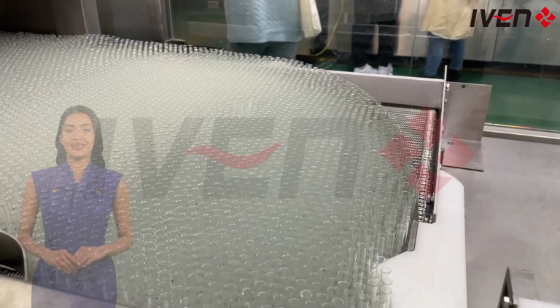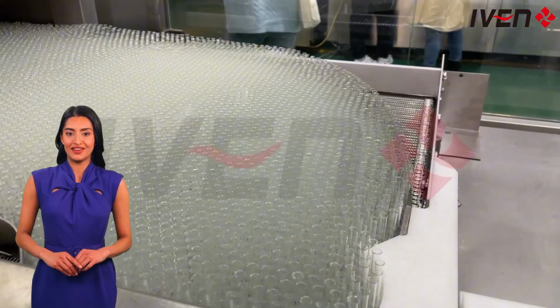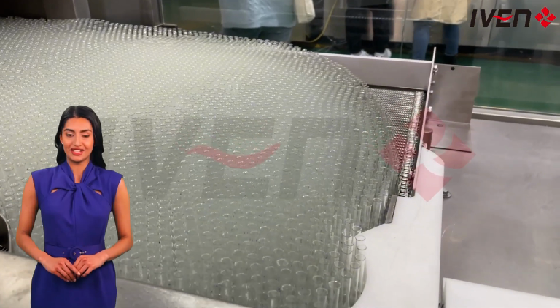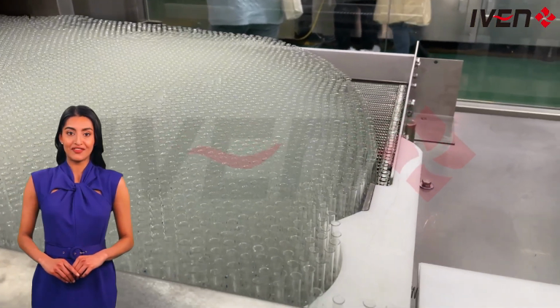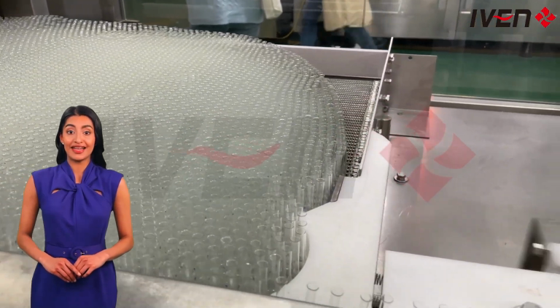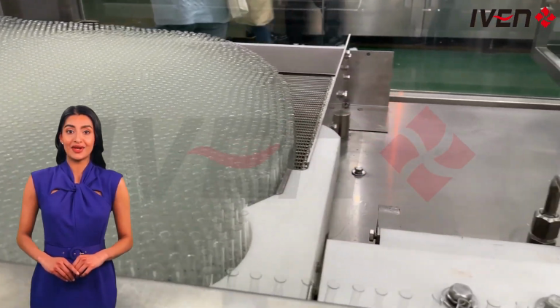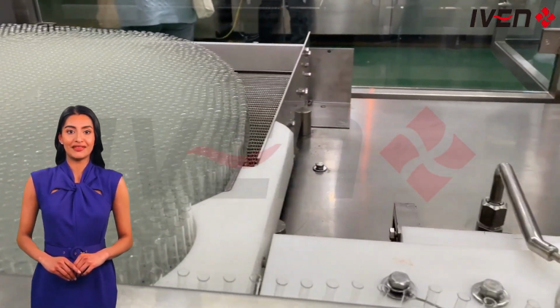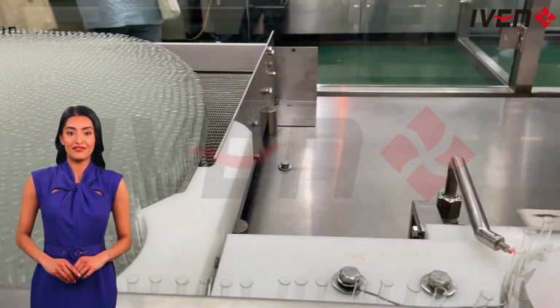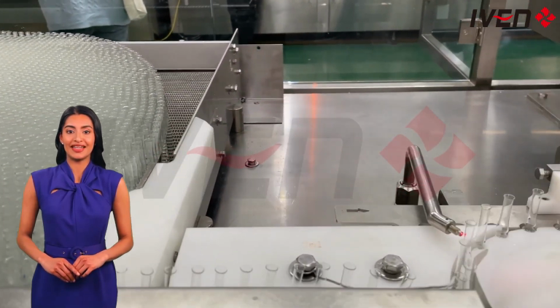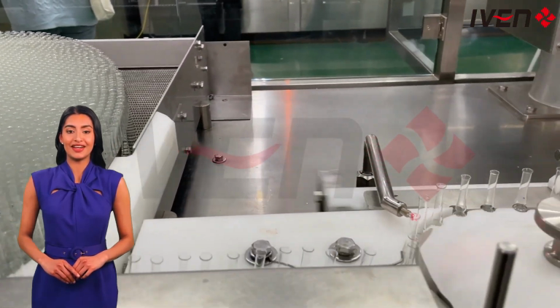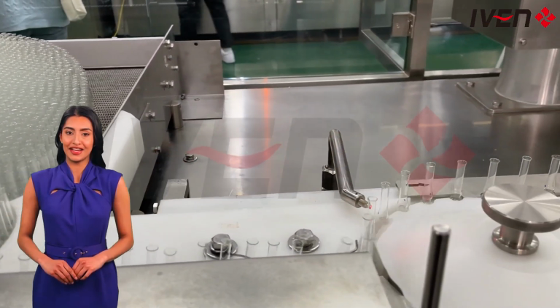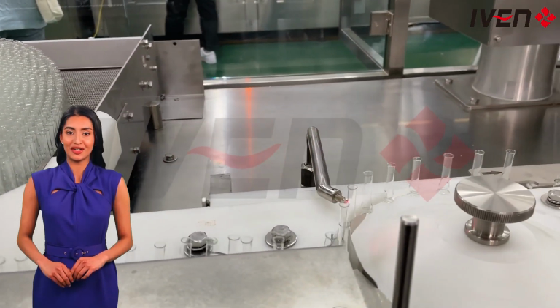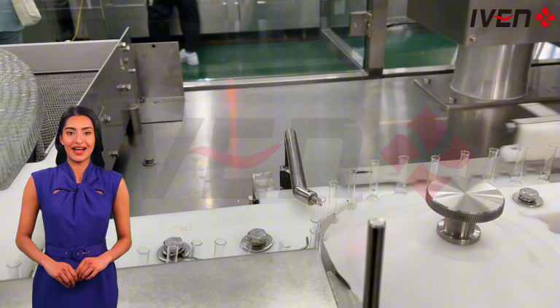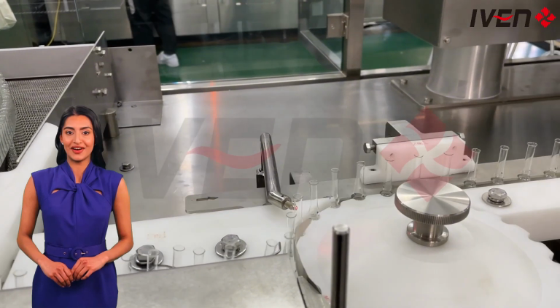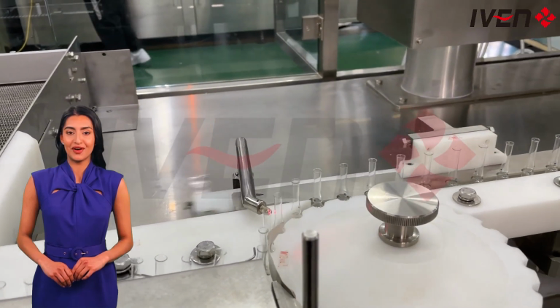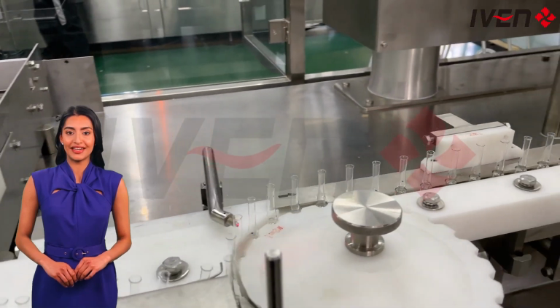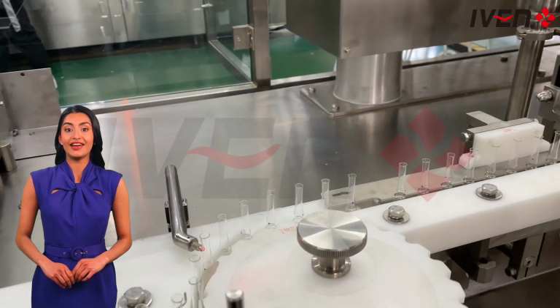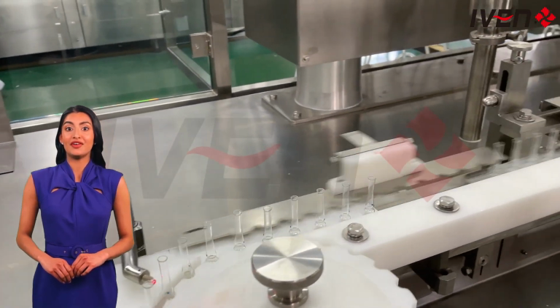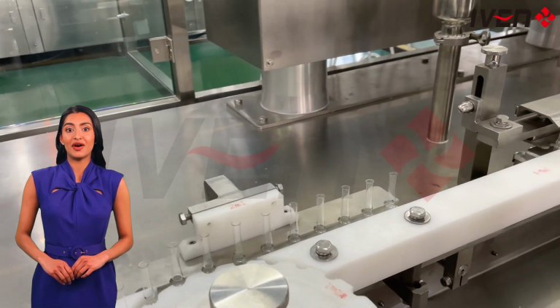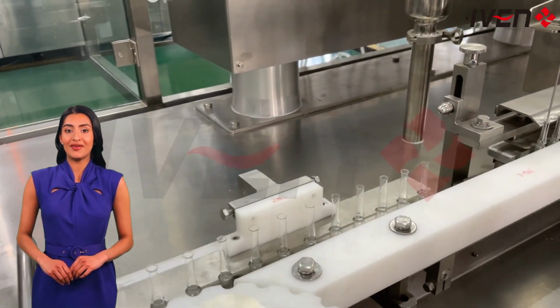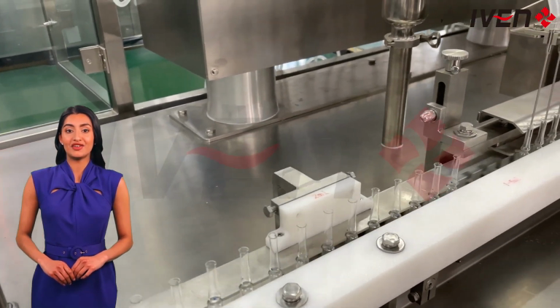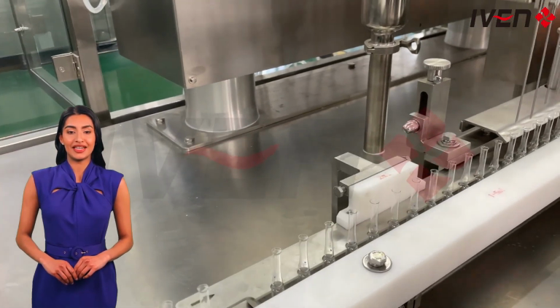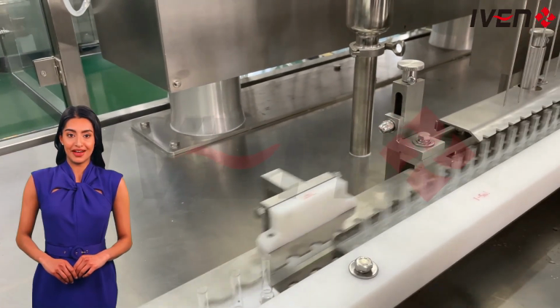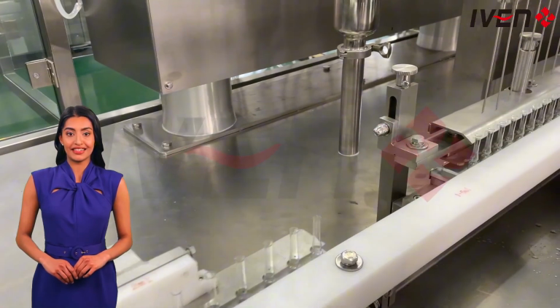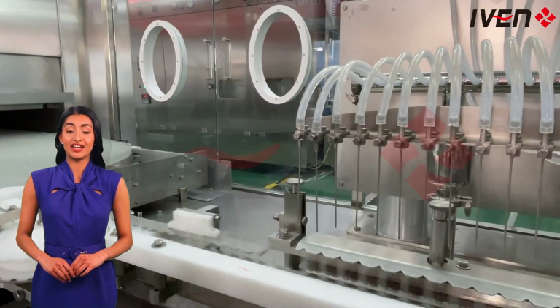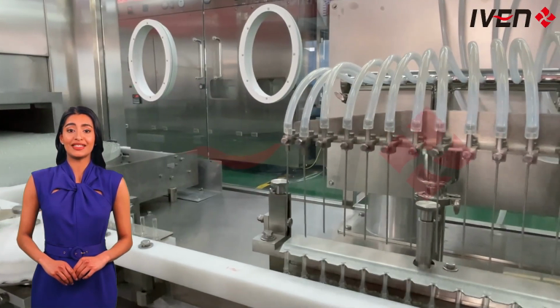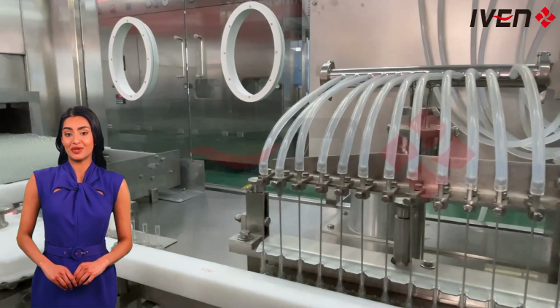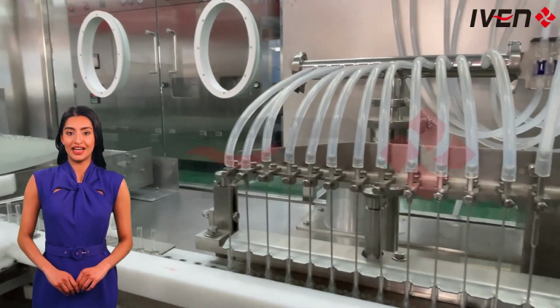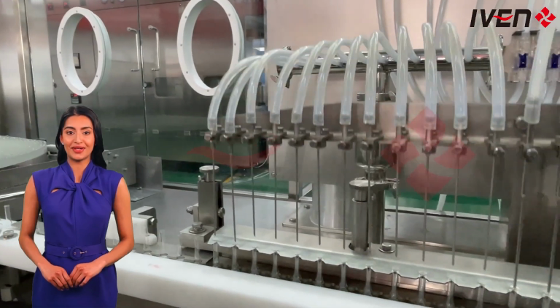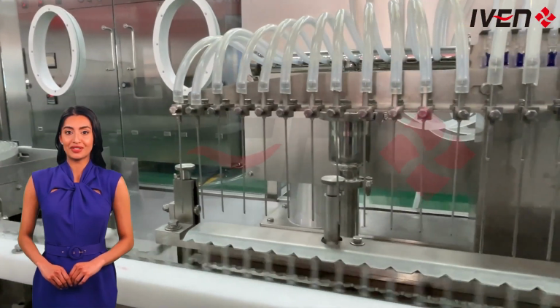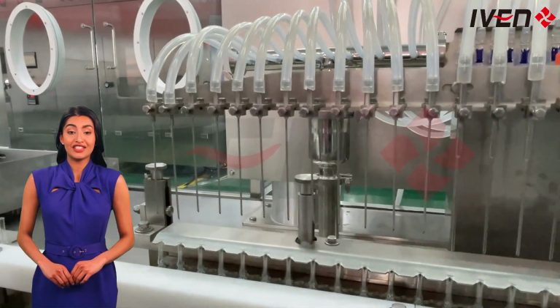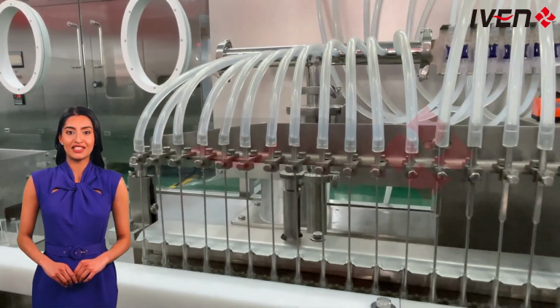Then there is the AGF filling and sealing machine. The filling and sealing area can achieve precise filling and perfect sealing. With a fully automatic control system, it makes the production process smoother and greatly improves production efficiency.